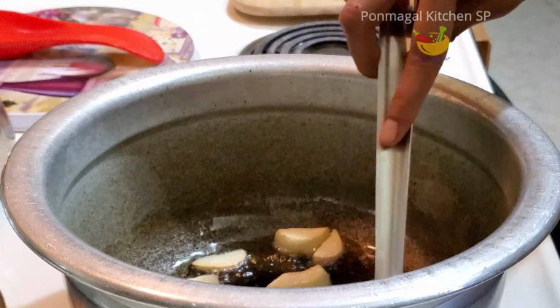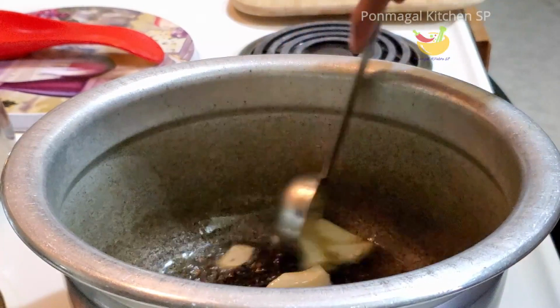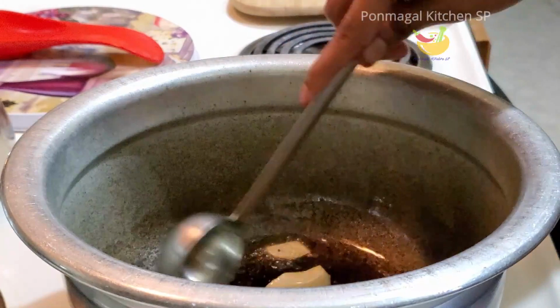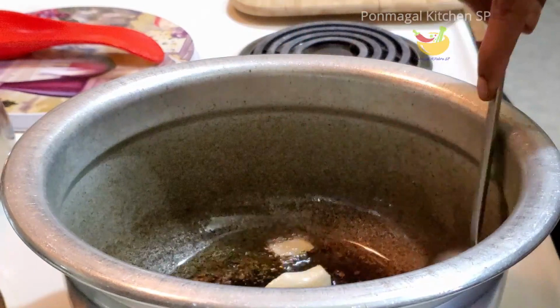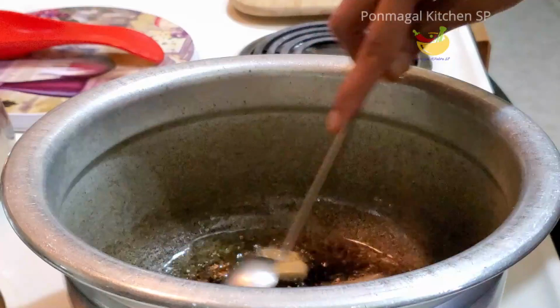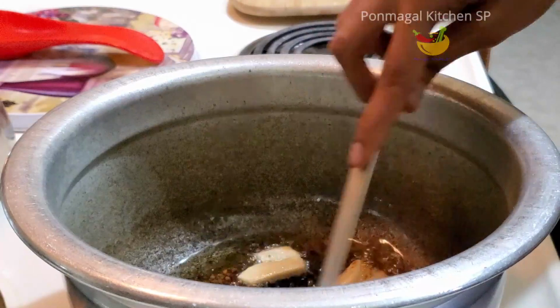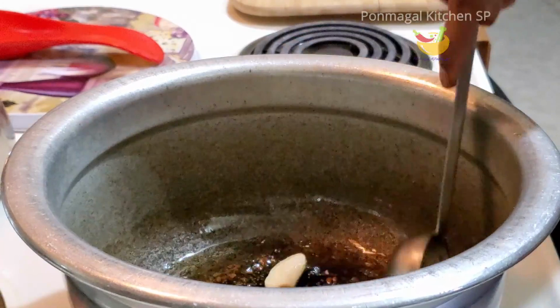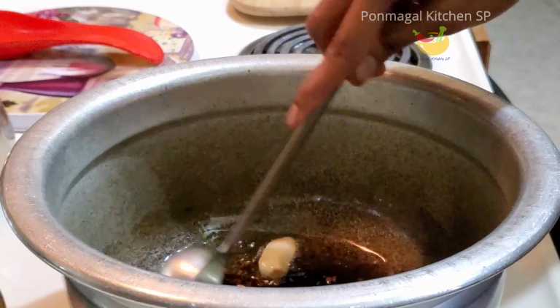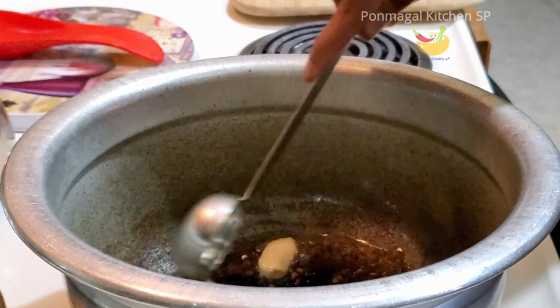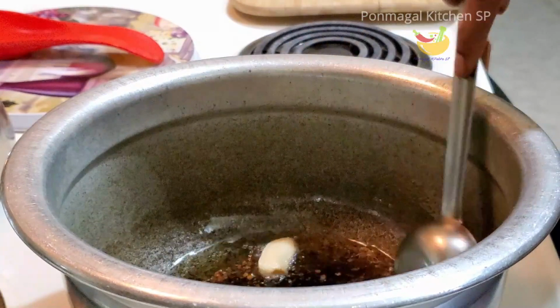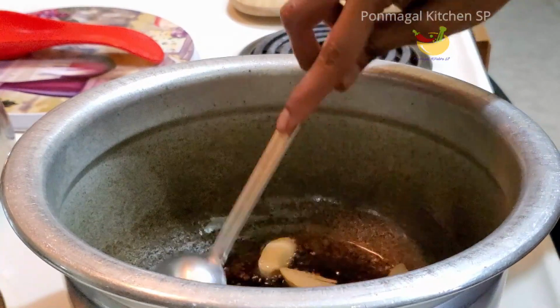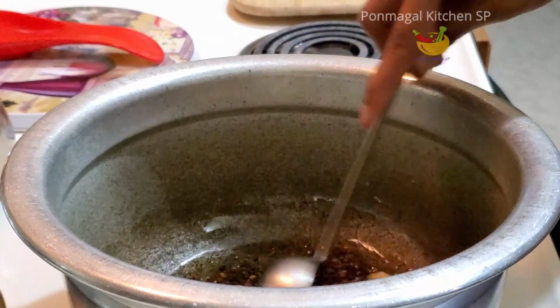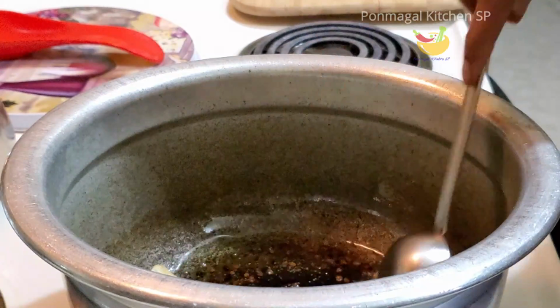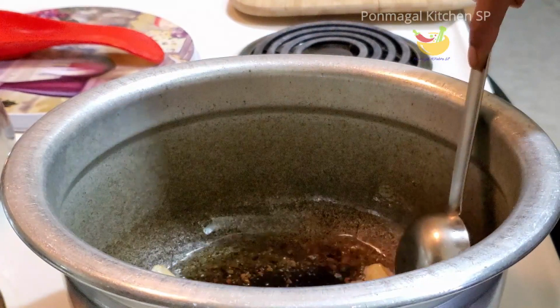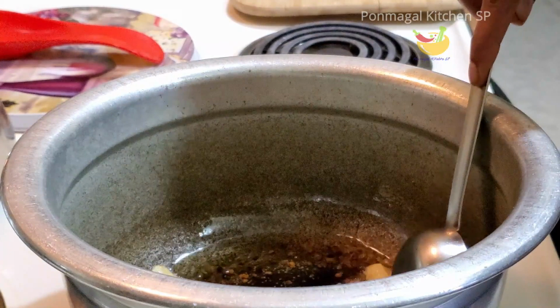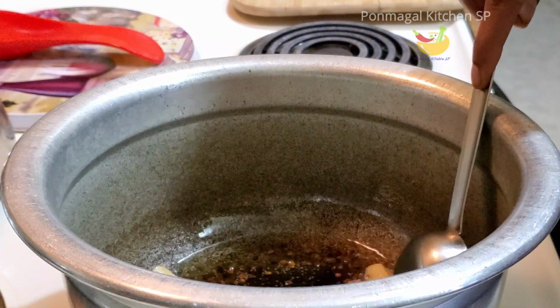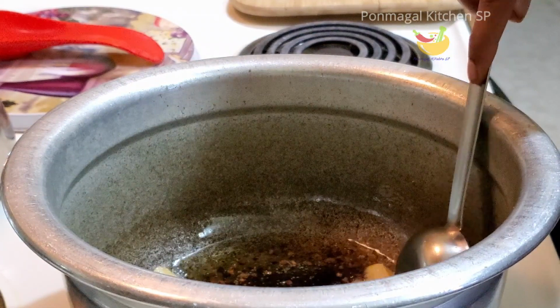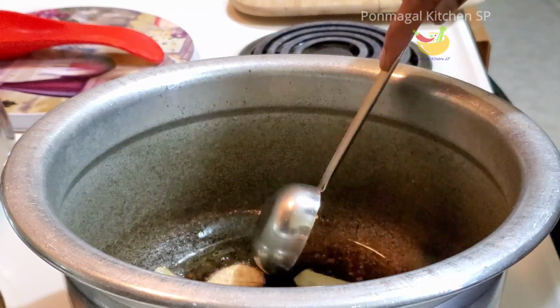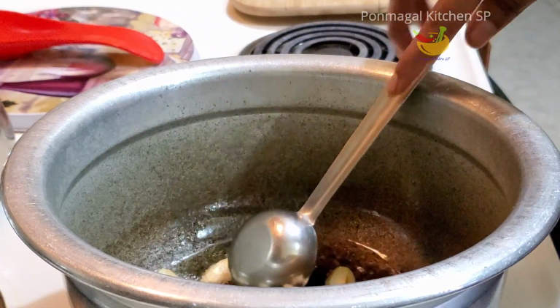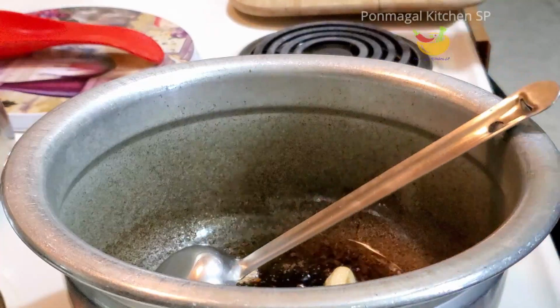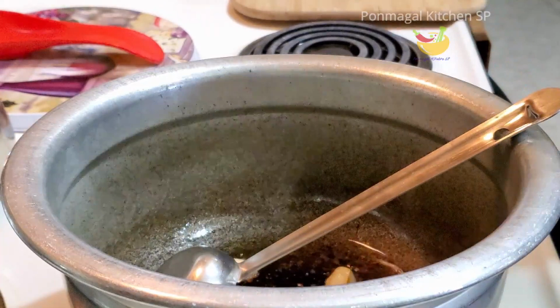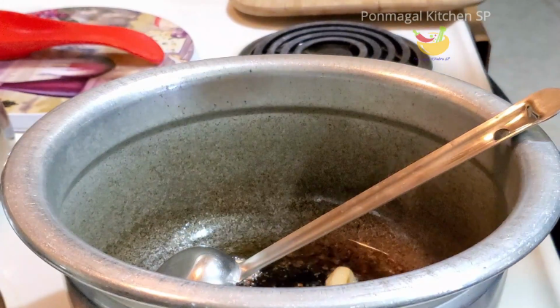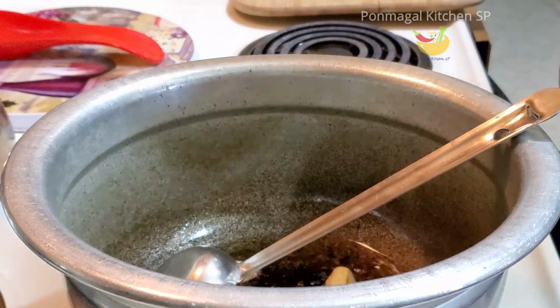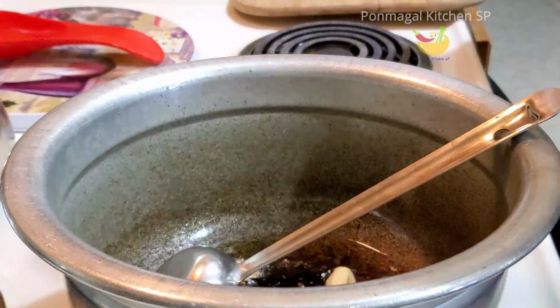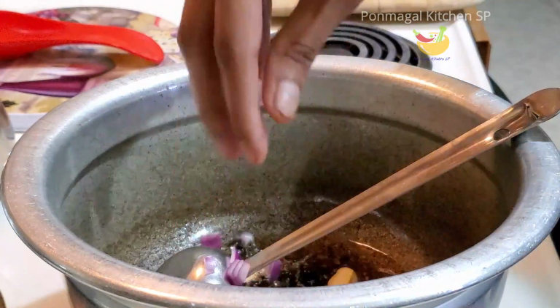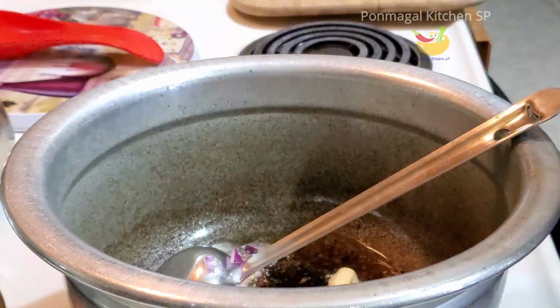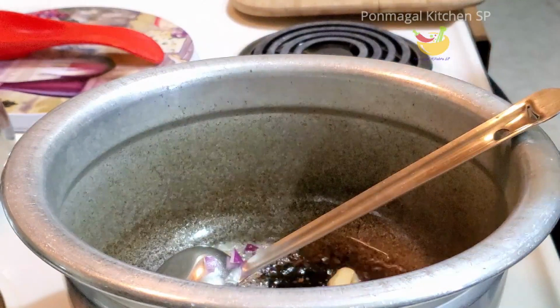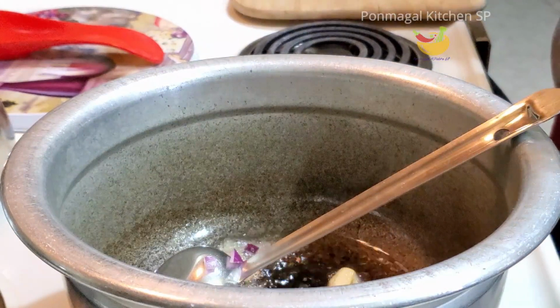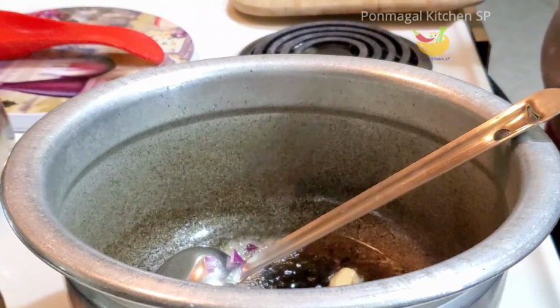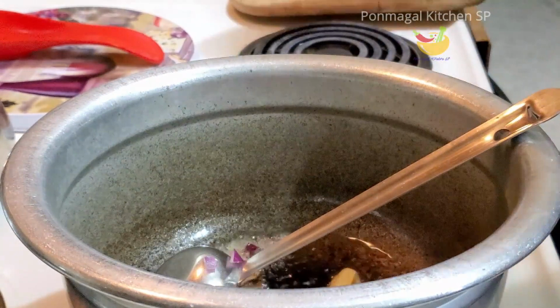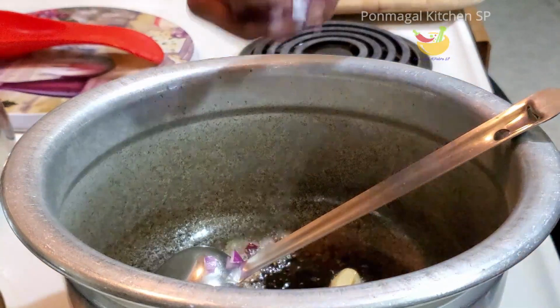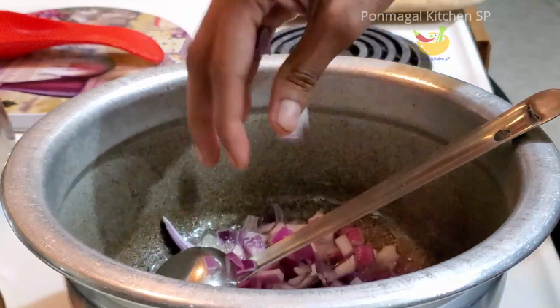If you cut it, you will need to cut it. We have to cut it and we will cut it again.